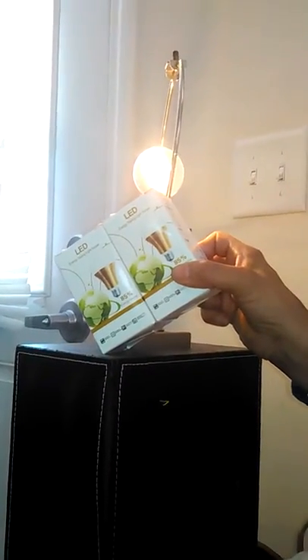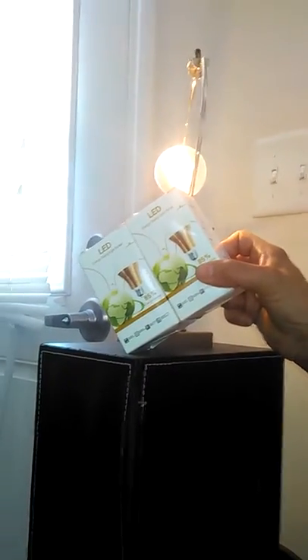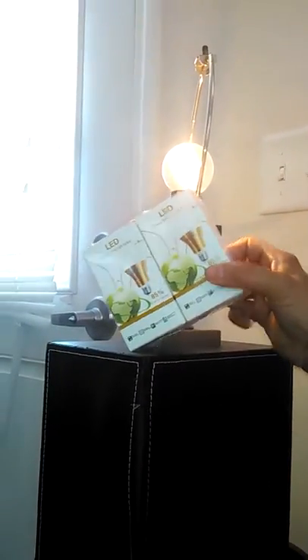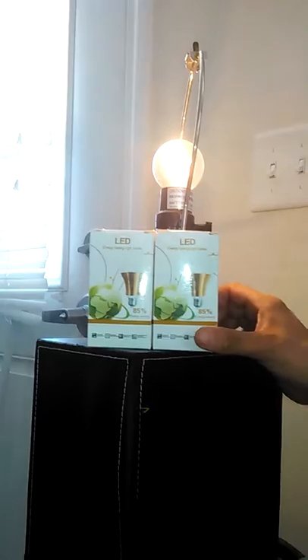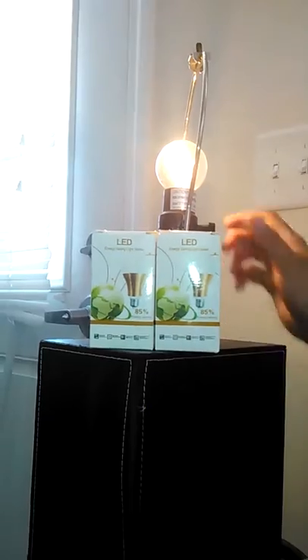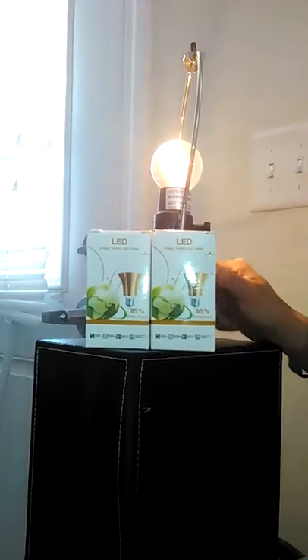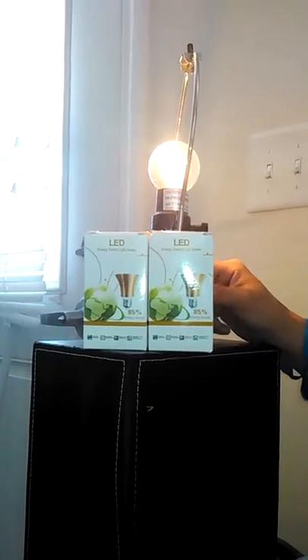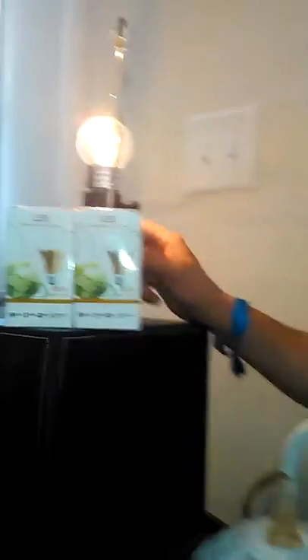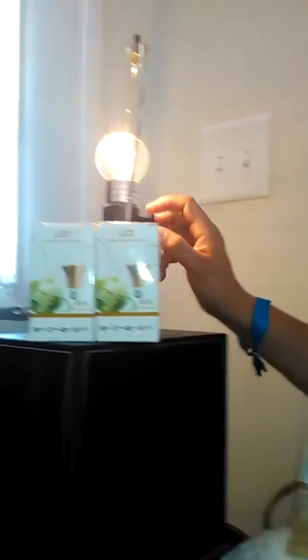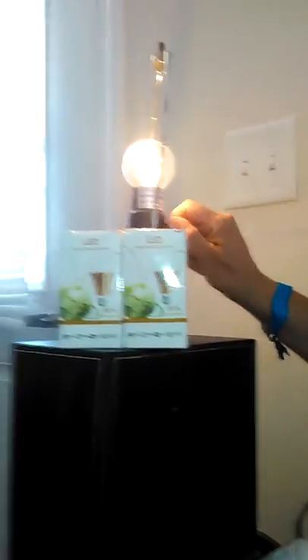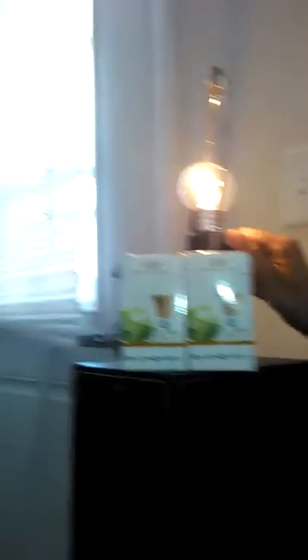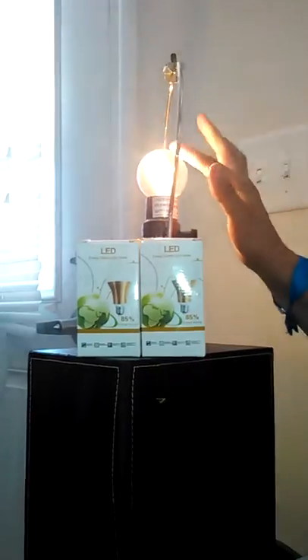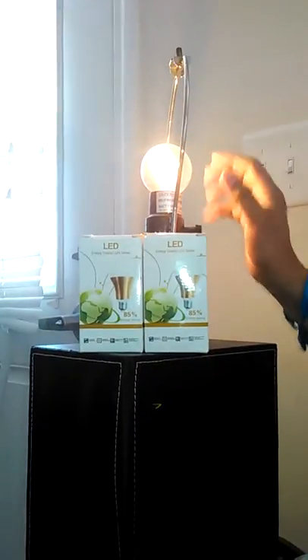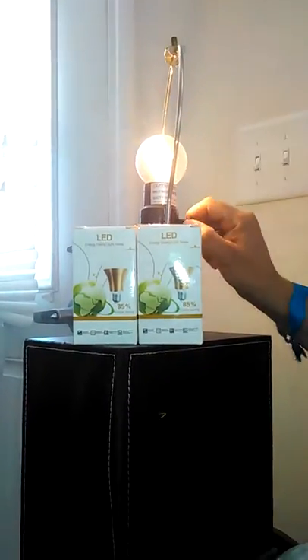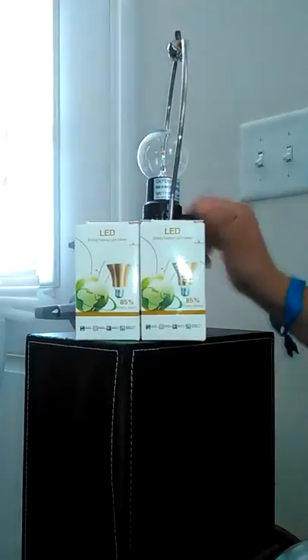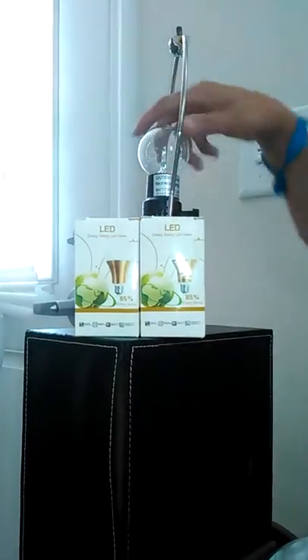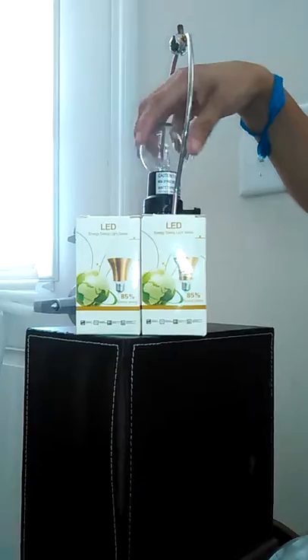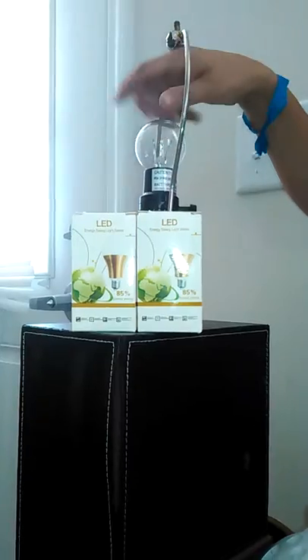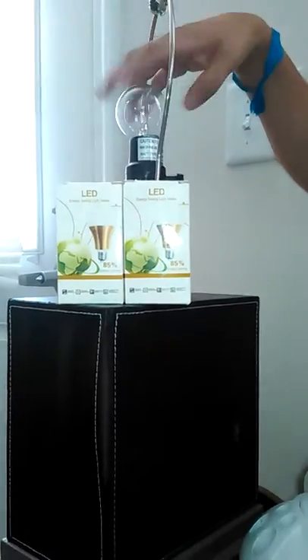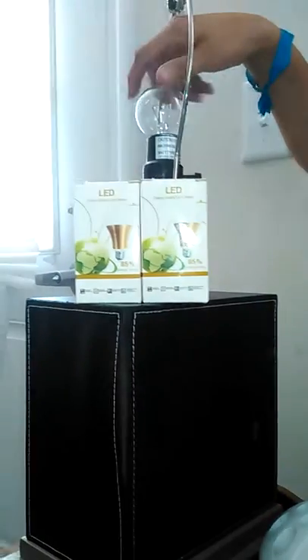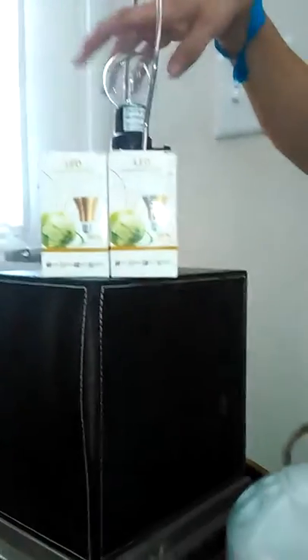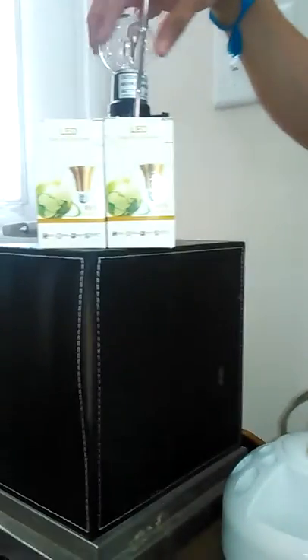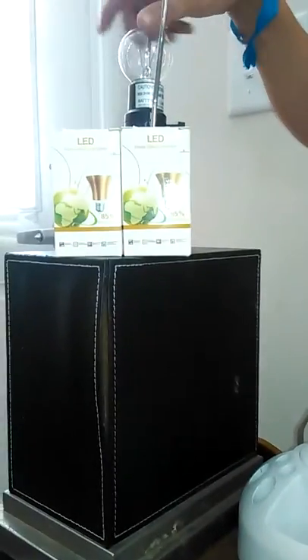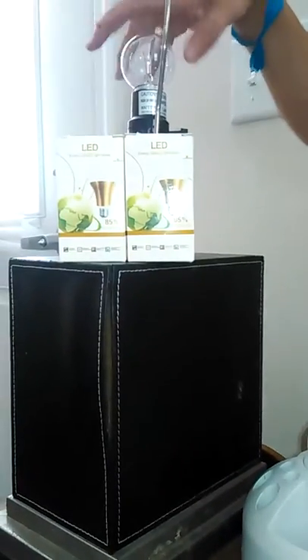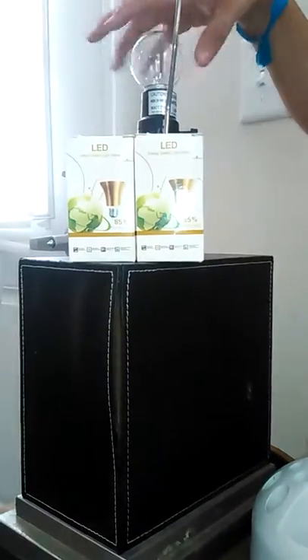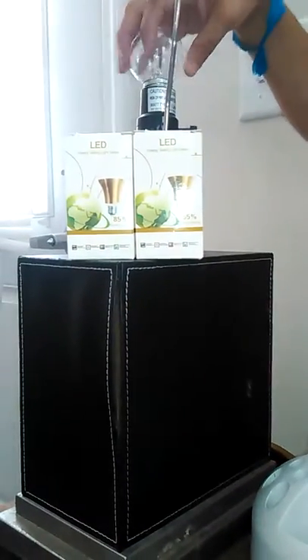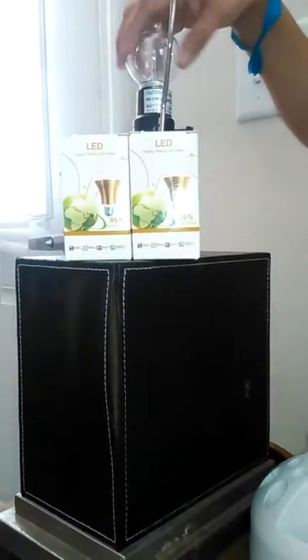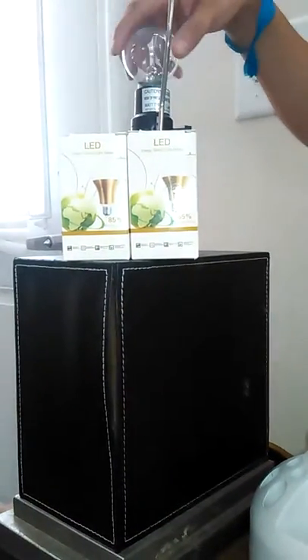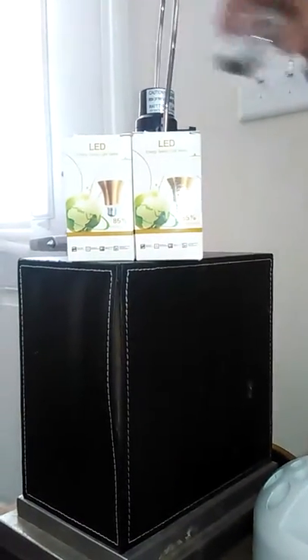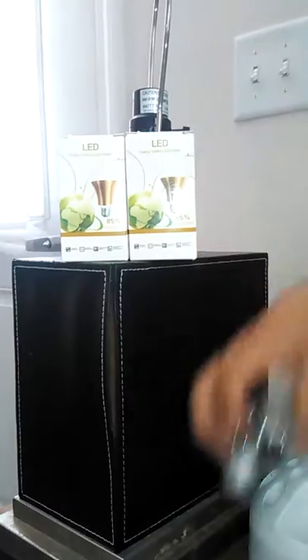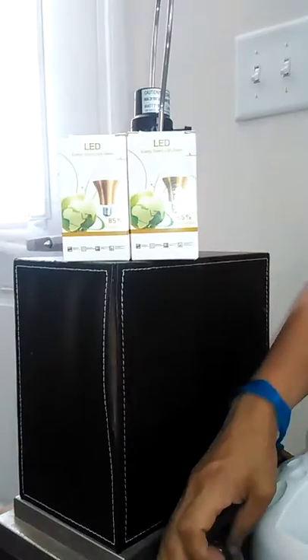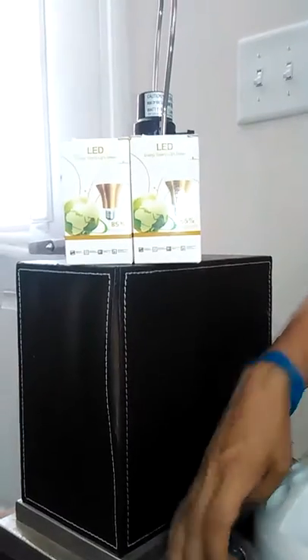It will be in the descriptions on Amazon. I hope you like this review, and I hope that you will also be changing over to LED energy-efficient lights. Talk to you soon!